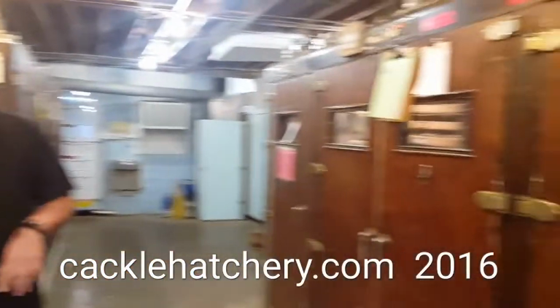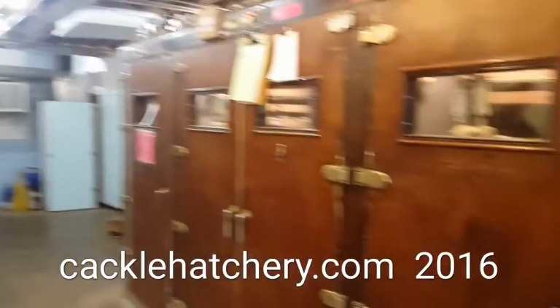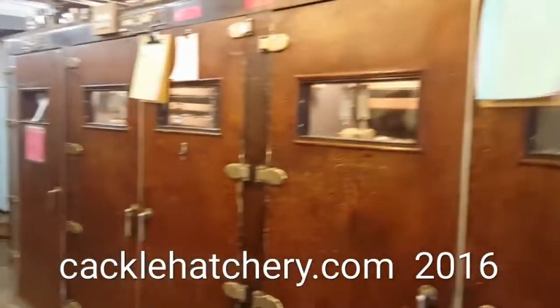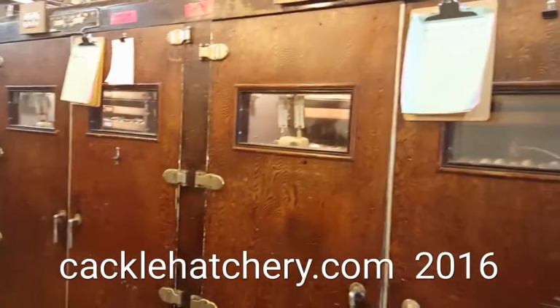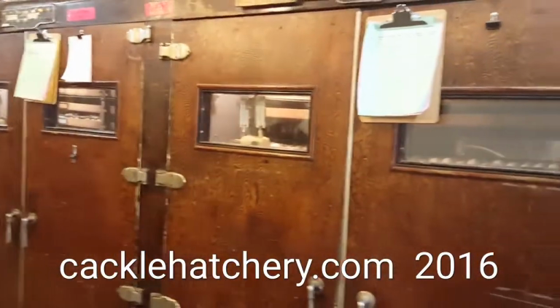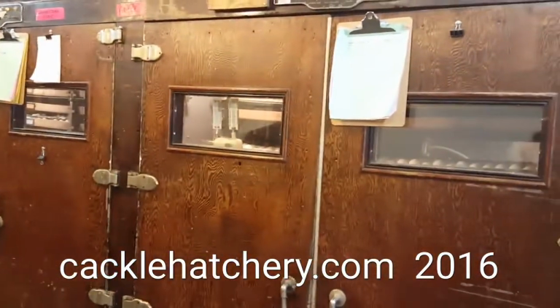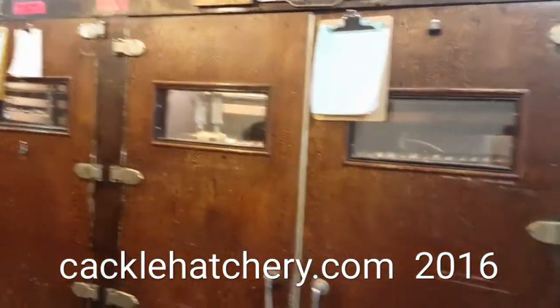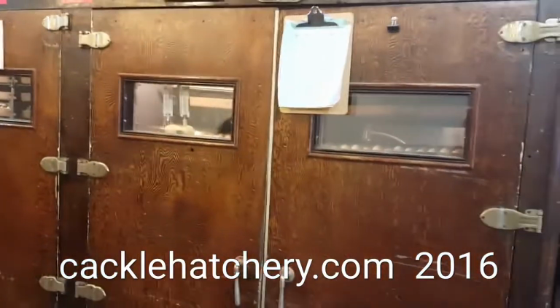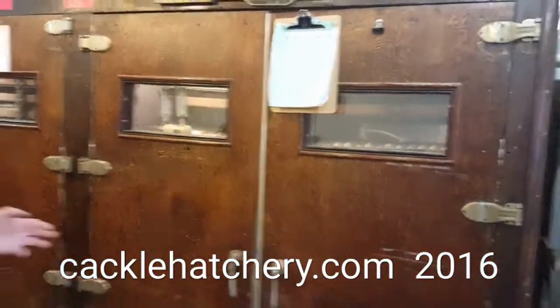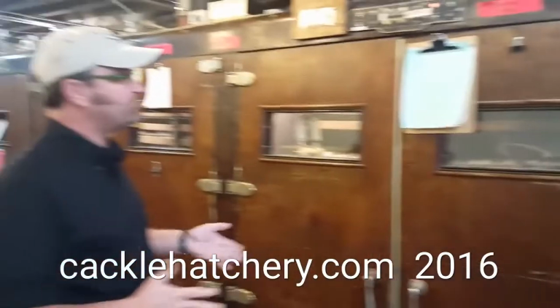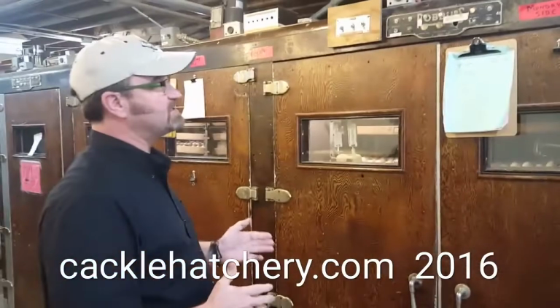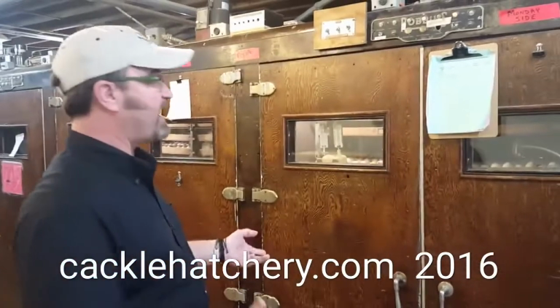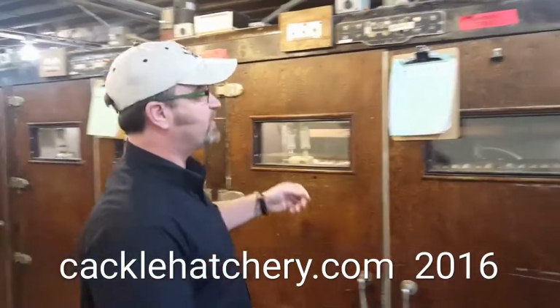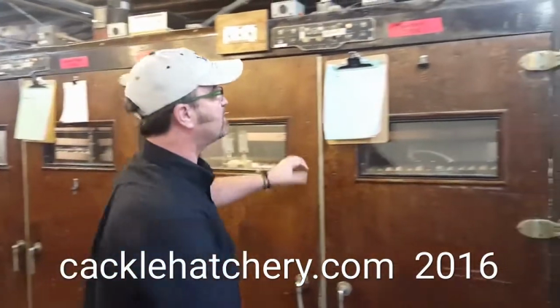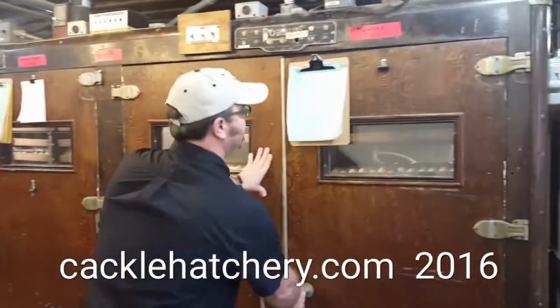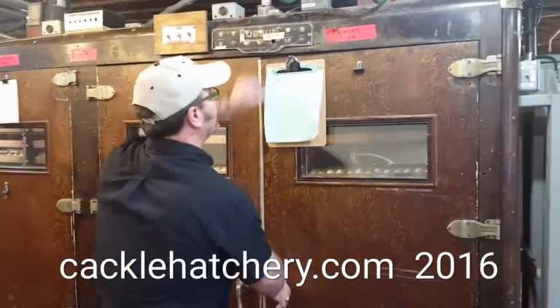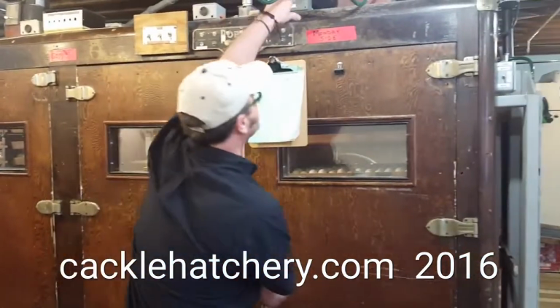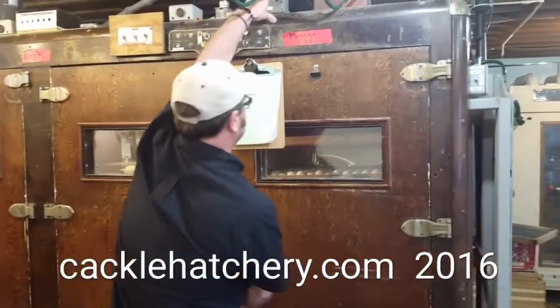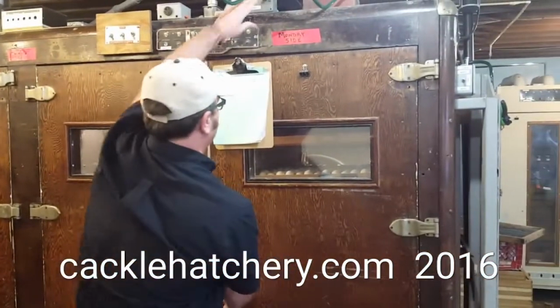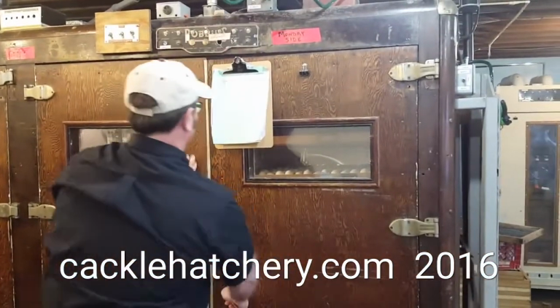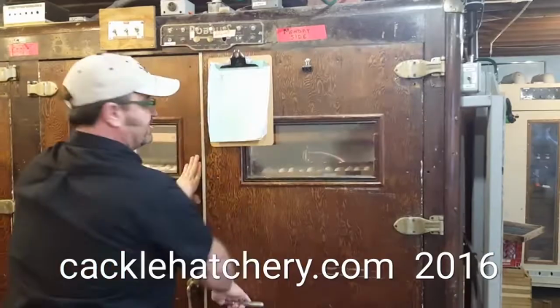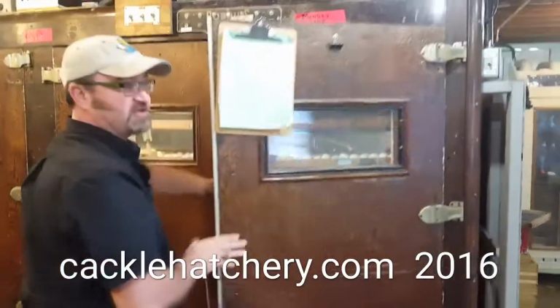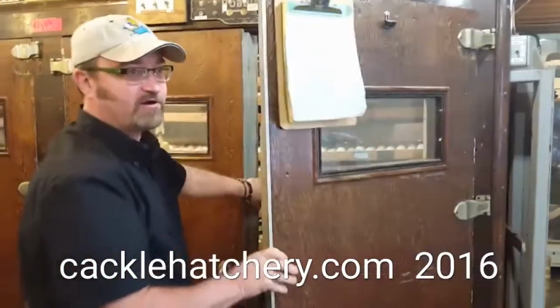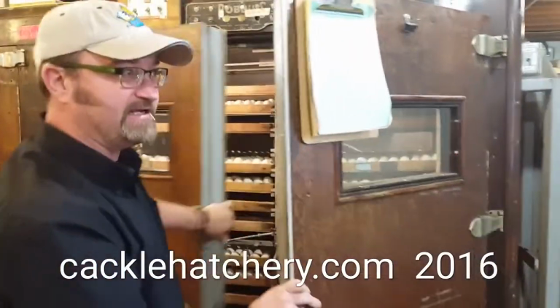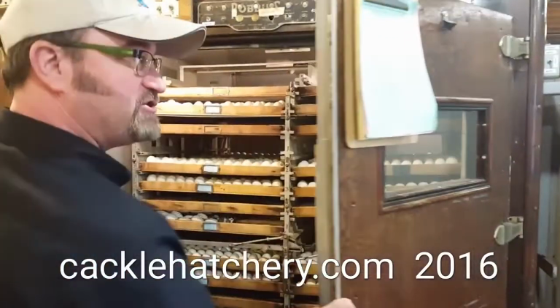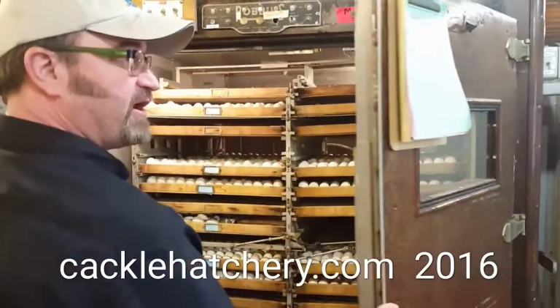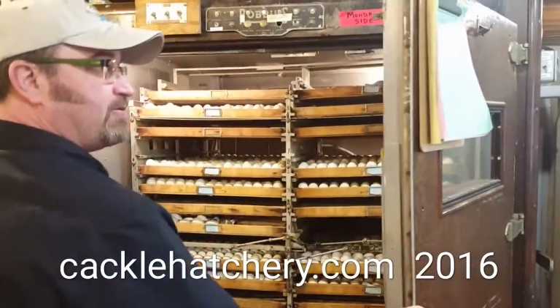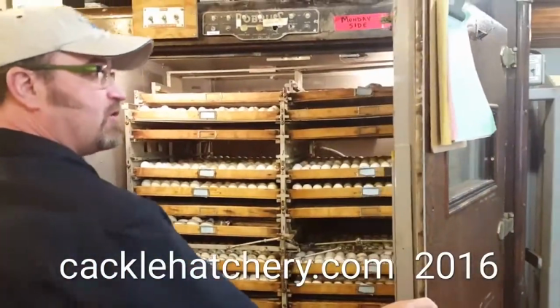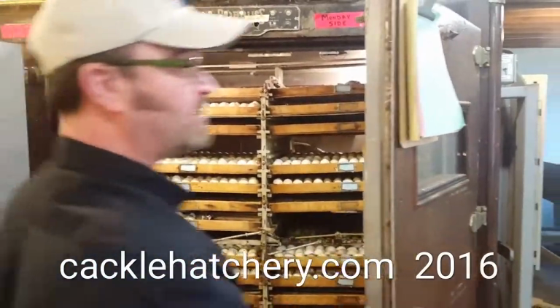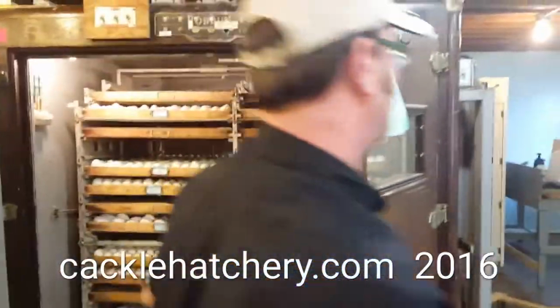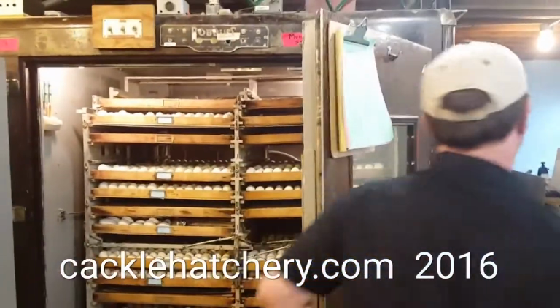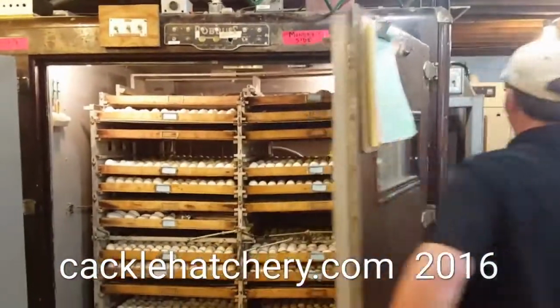One thing I wanted to talk to you about today is that waterfowl does not hatch very well unless — and this is going to sound crazy — unless you spray them down with some cold water. They don't hatch very good.